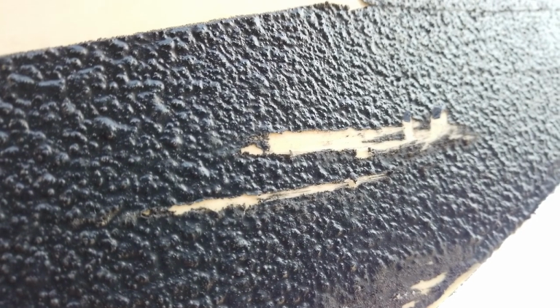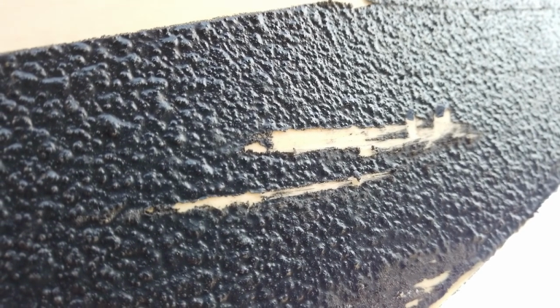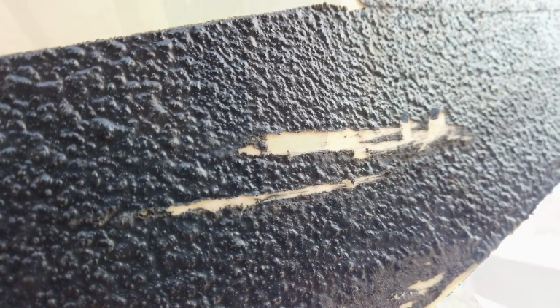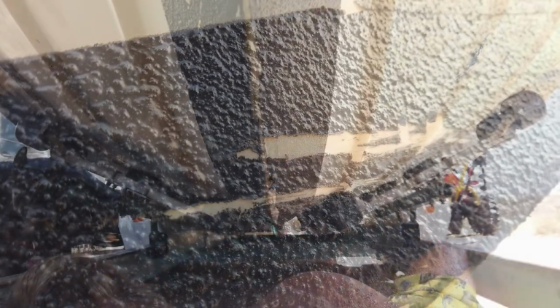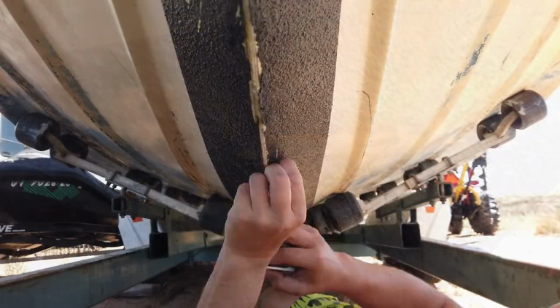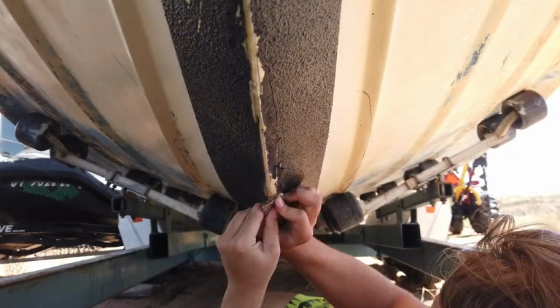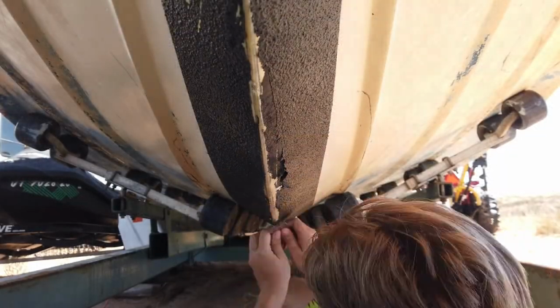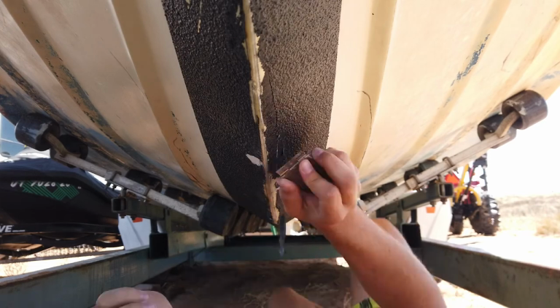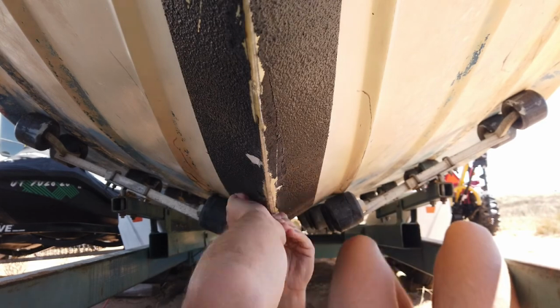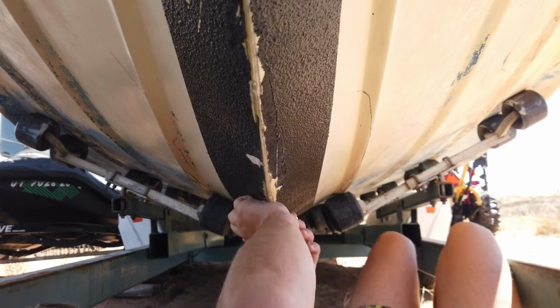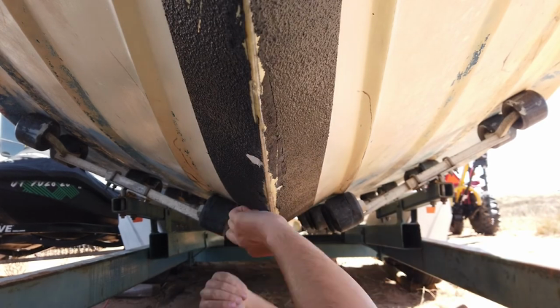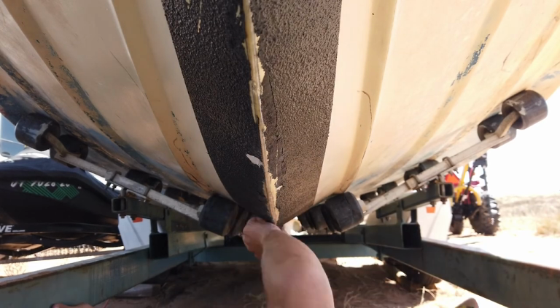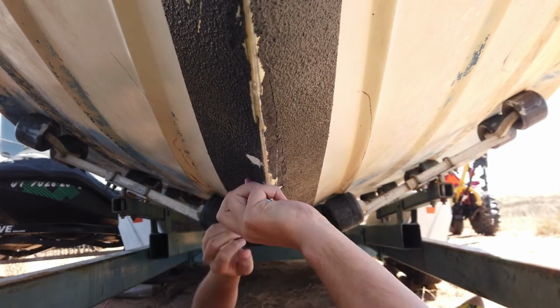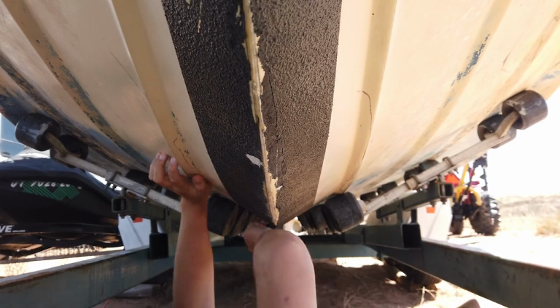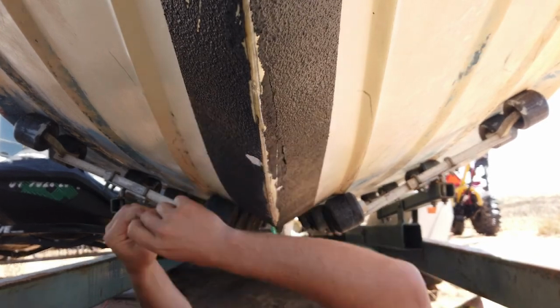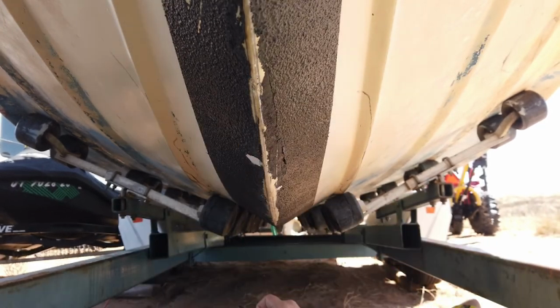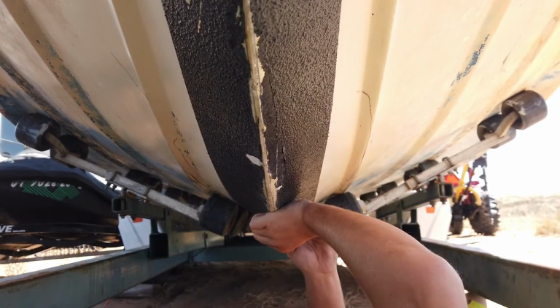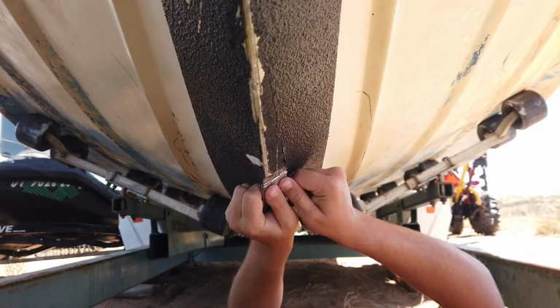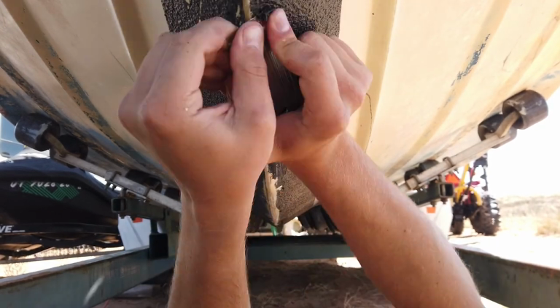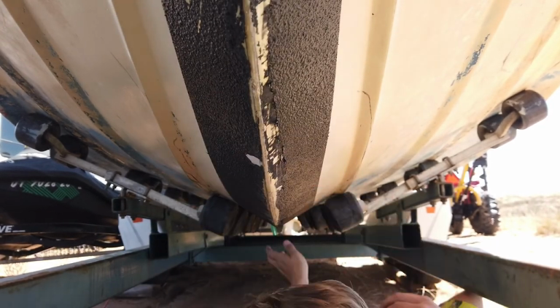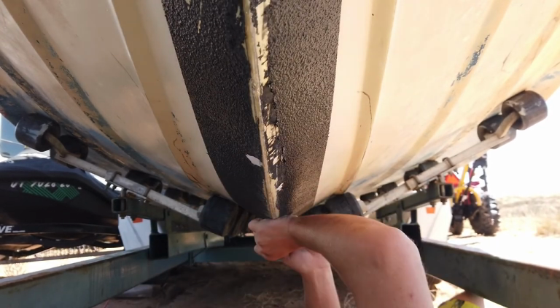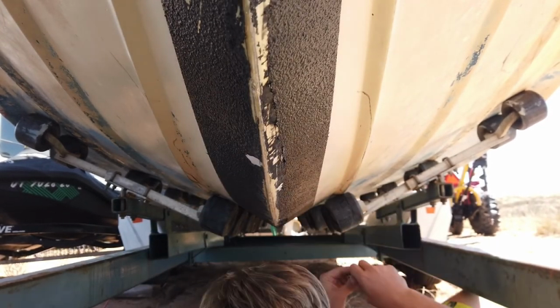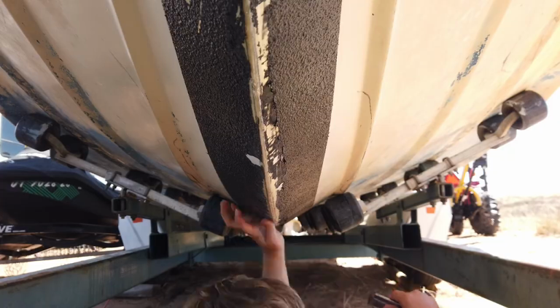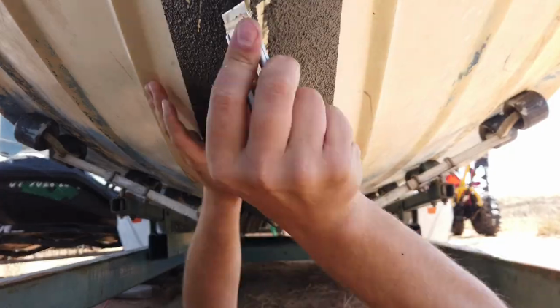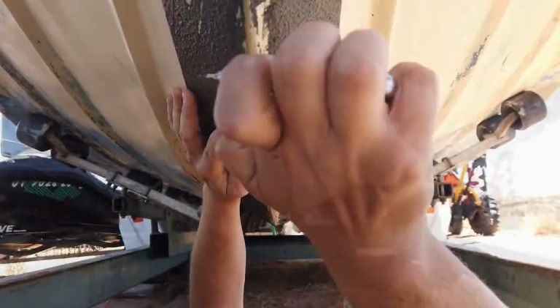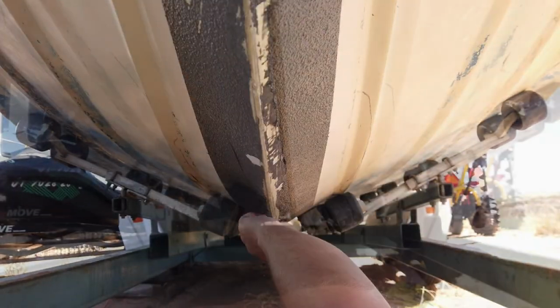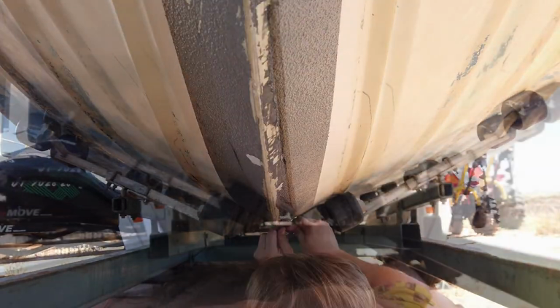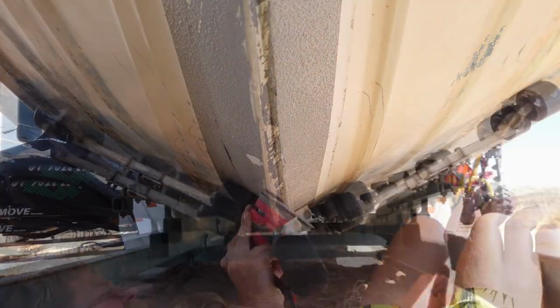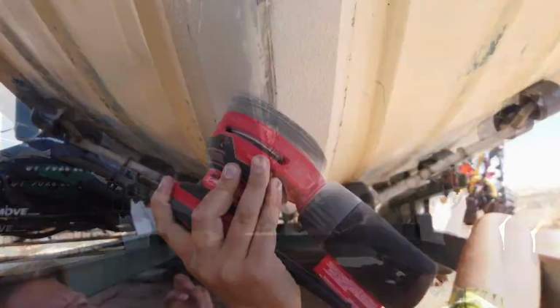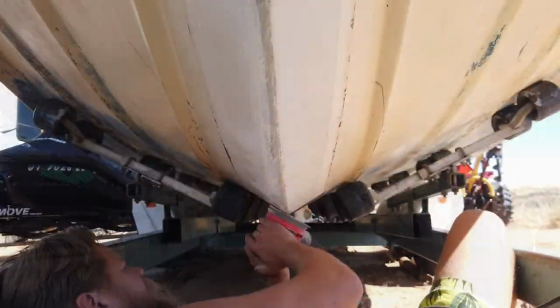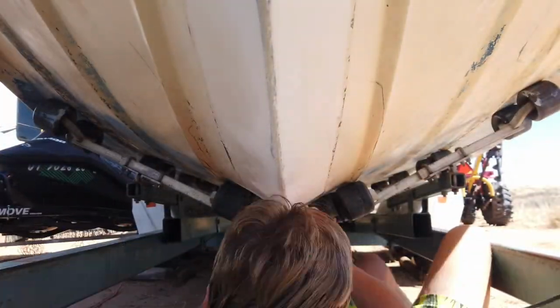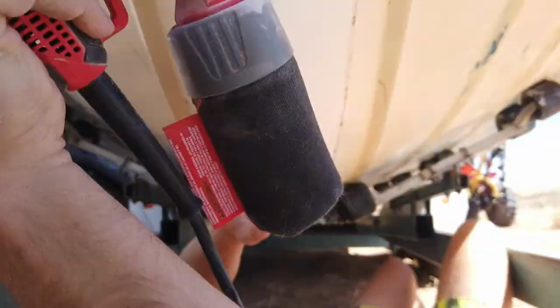Repairing the keel was easy. All I had to do was remove the guard and epoxy in the damaged section, and that was done mostly with a scraper. I then sanded clean, reapplied the epoxy, taped, and finally reapplied the guard.